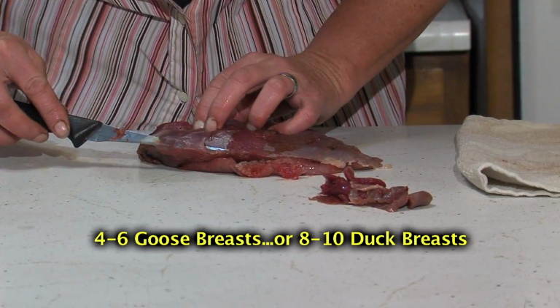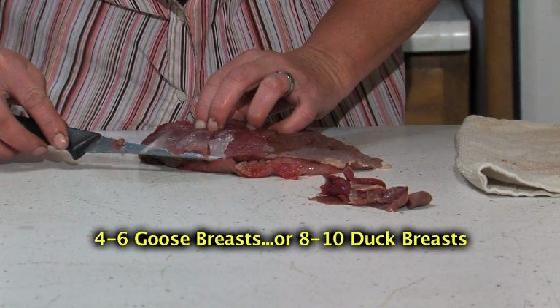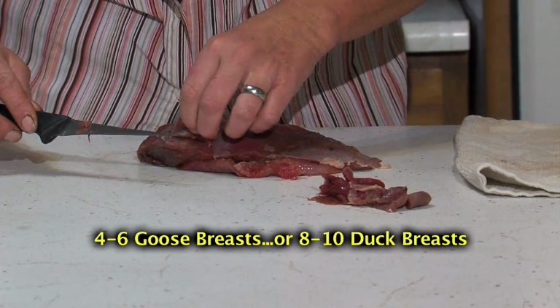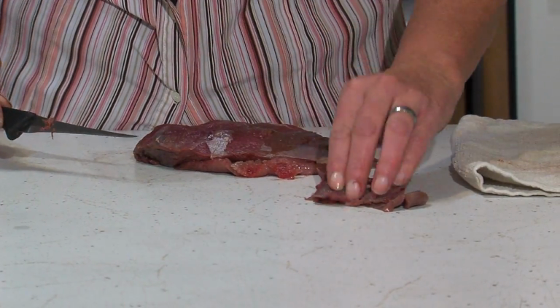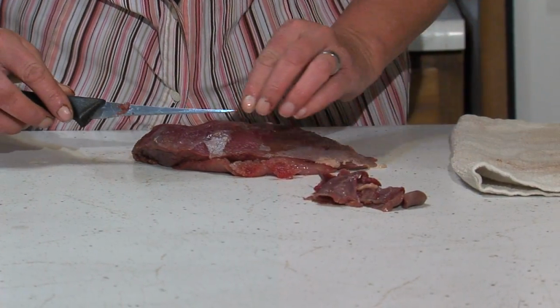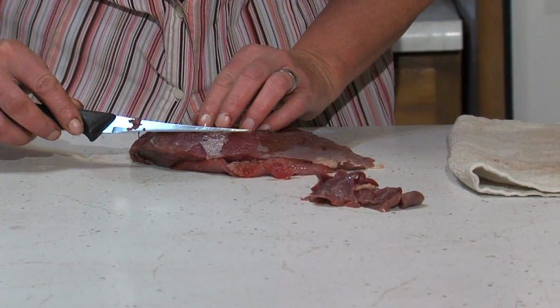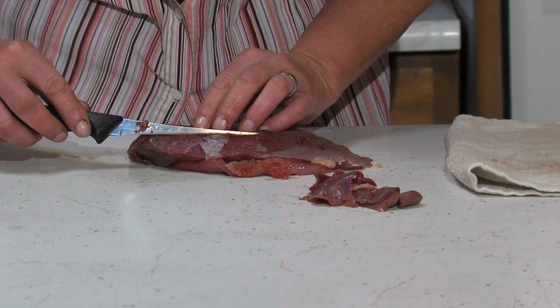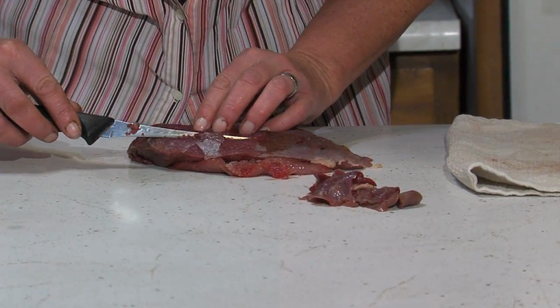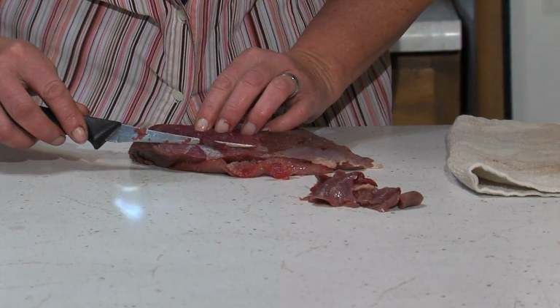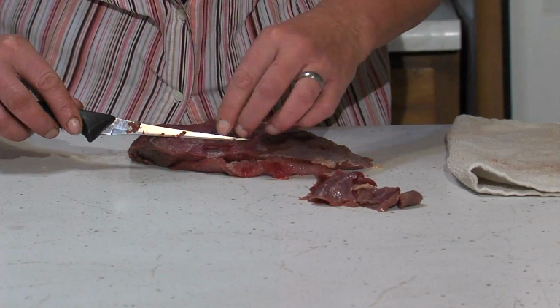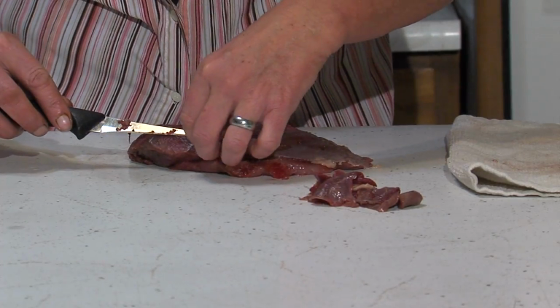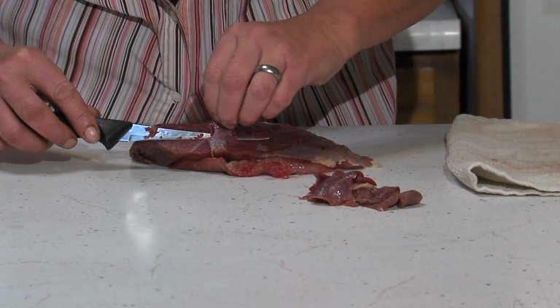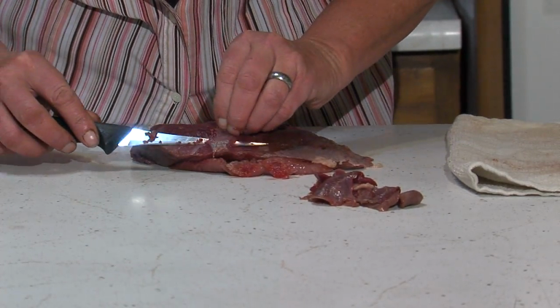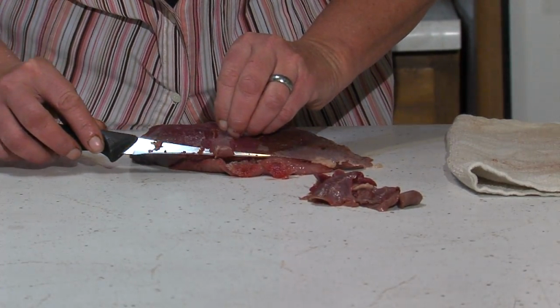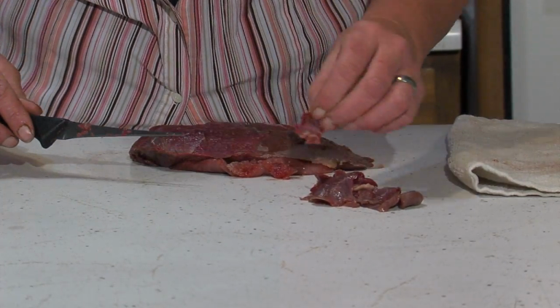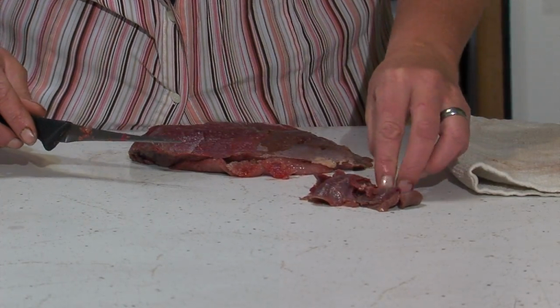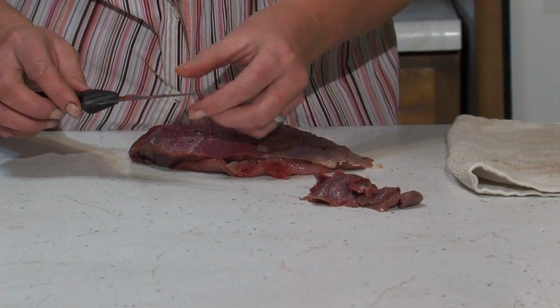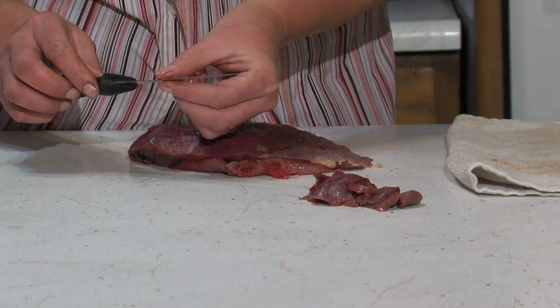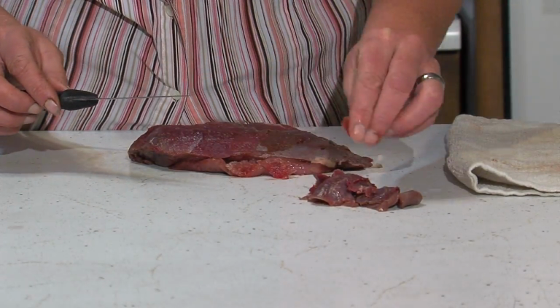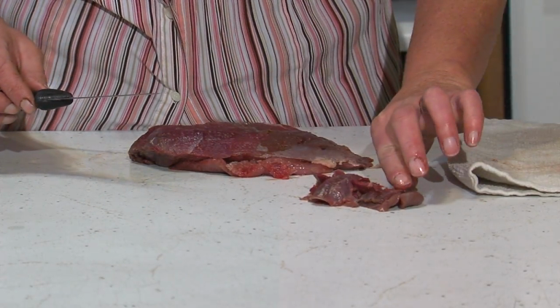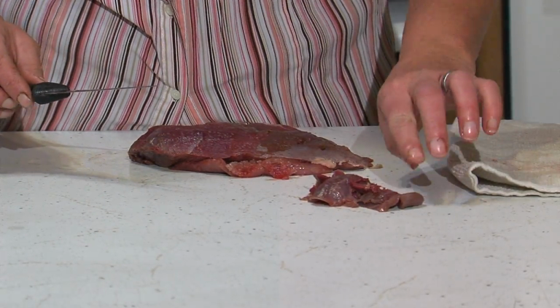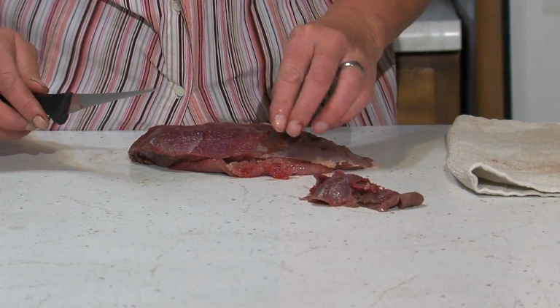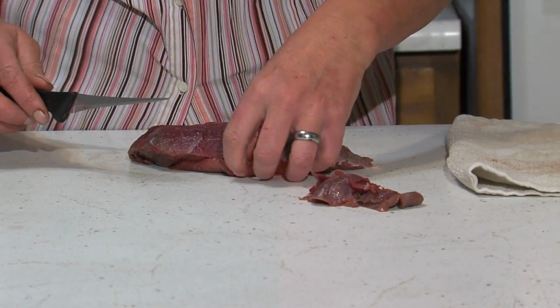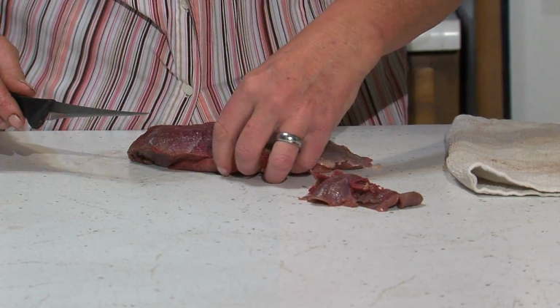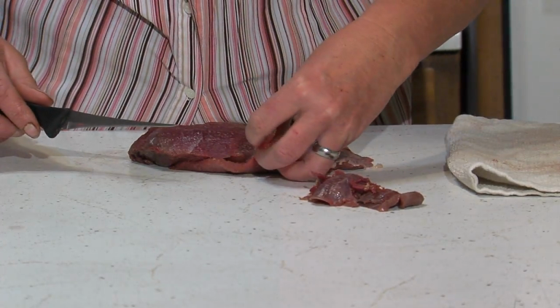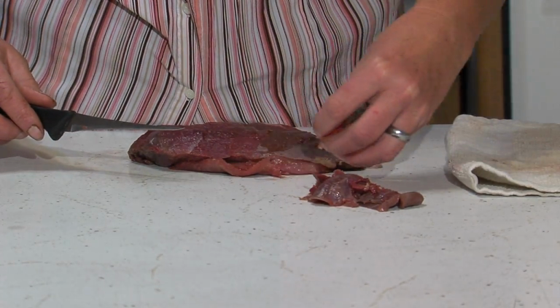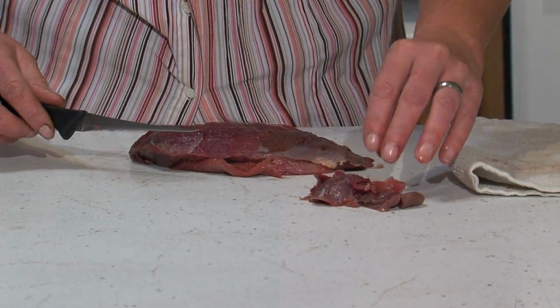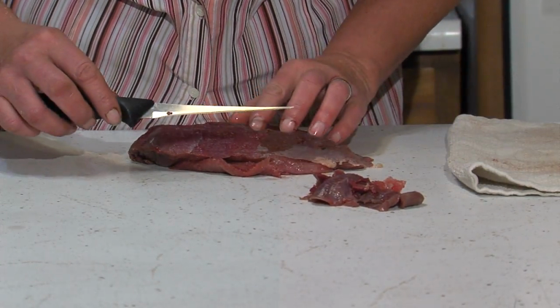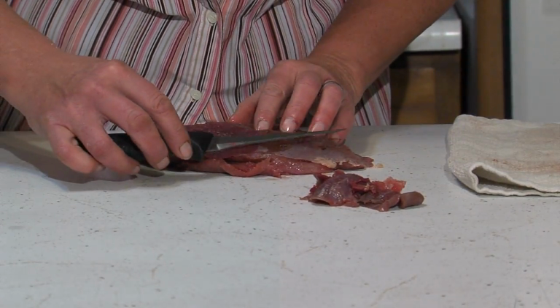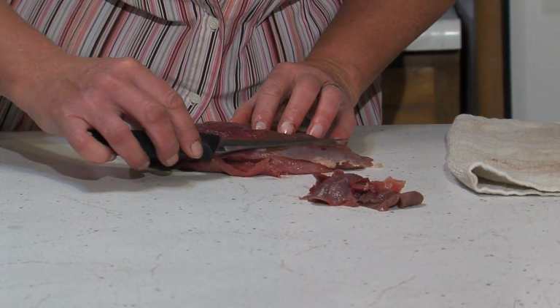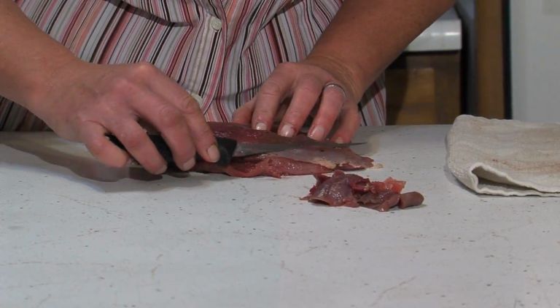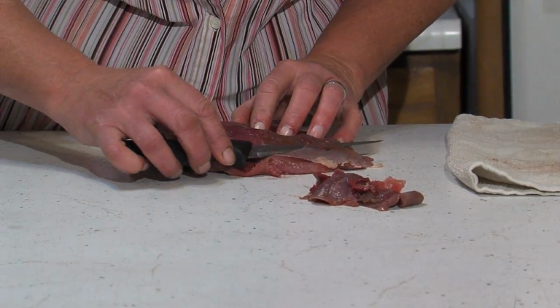Take your goose breasts and get all that silver skin and fat — or as much of it as you can — off. That way, all these nice spices are going to be able to soak into this meat and leave a really good corned goose flavor.